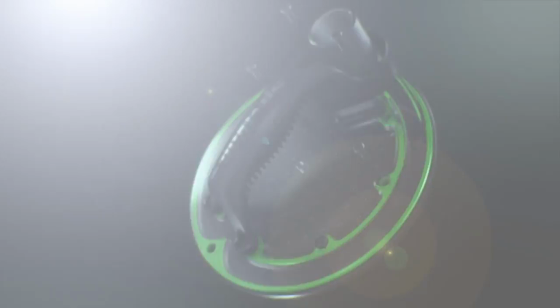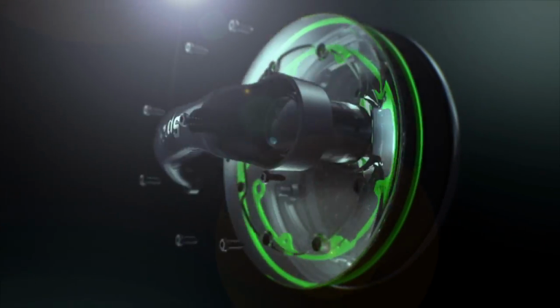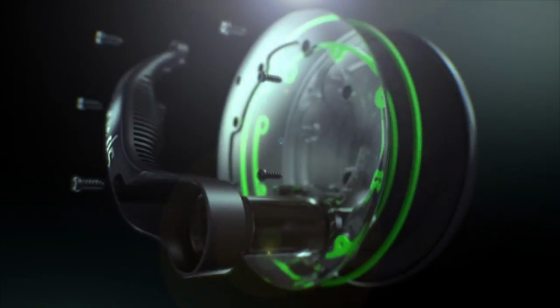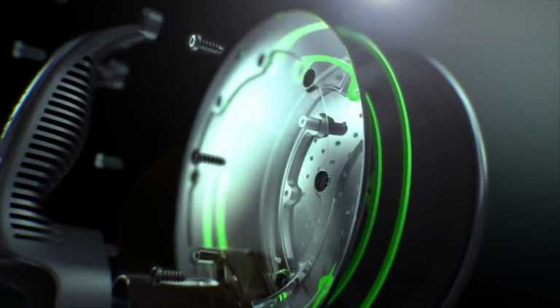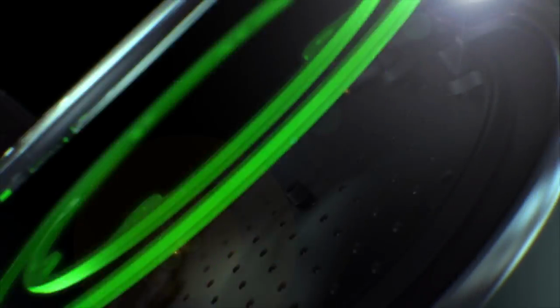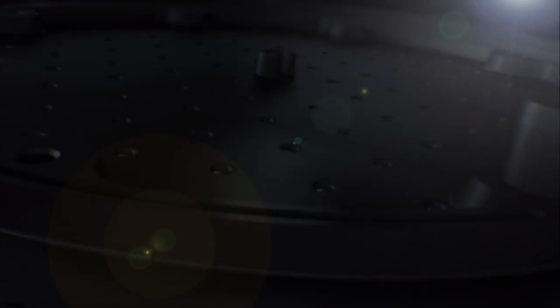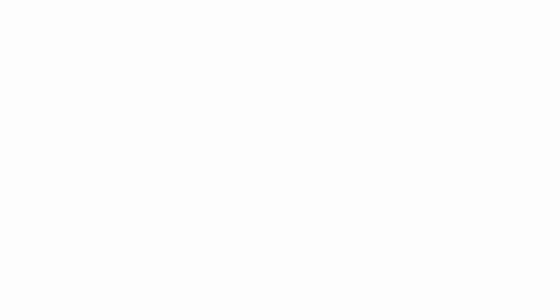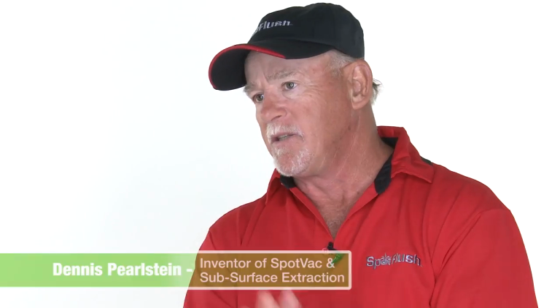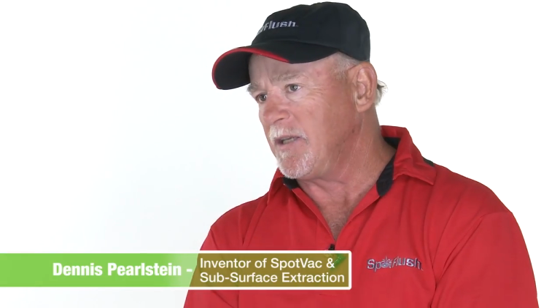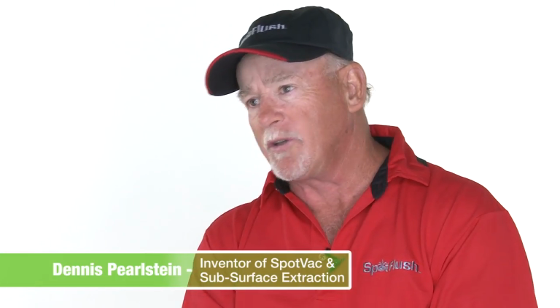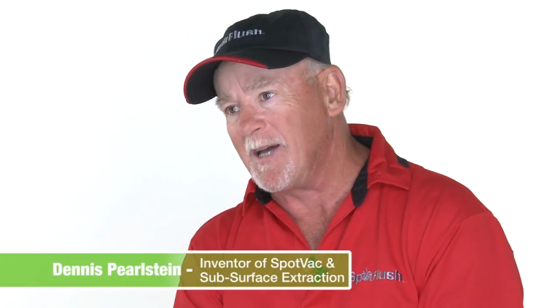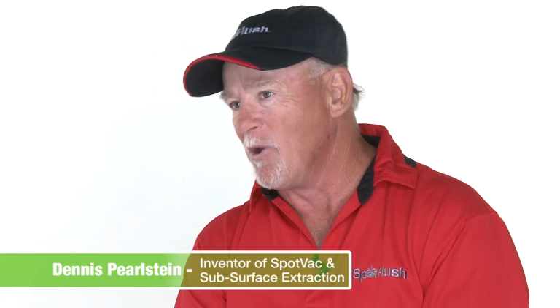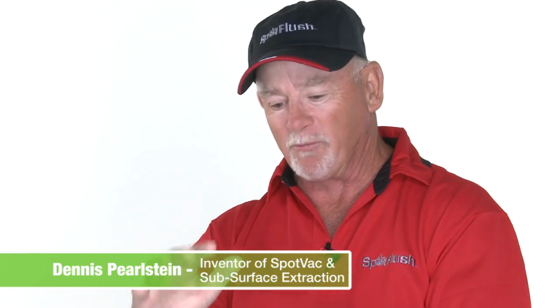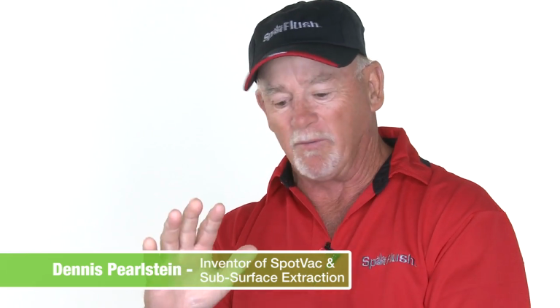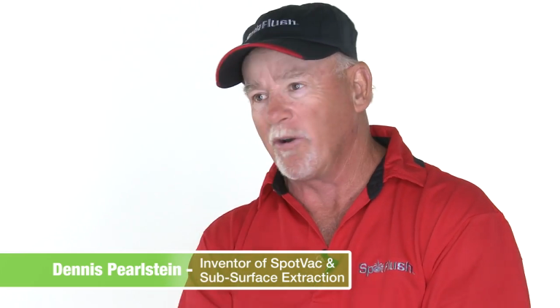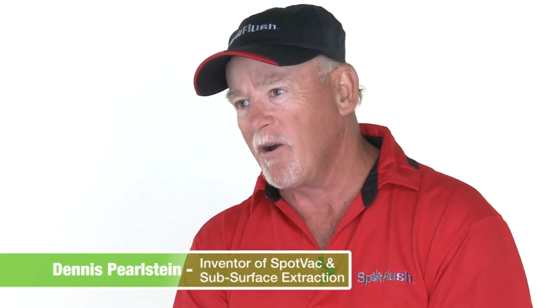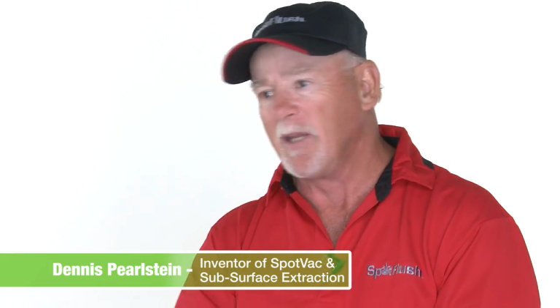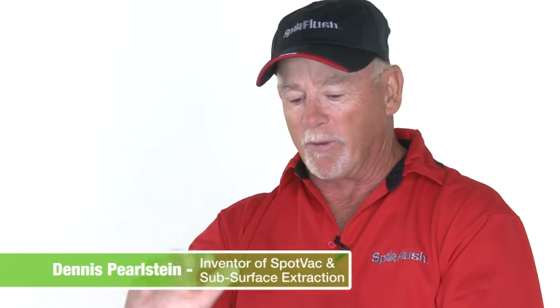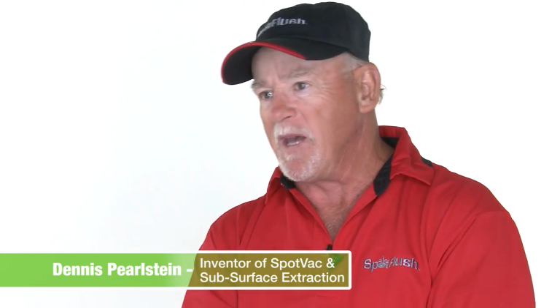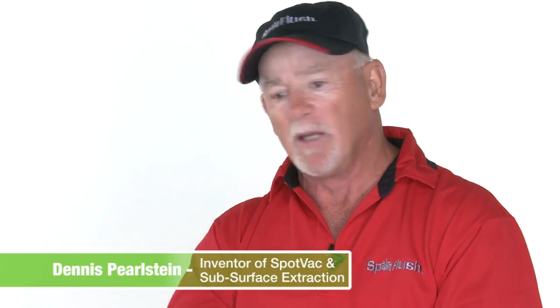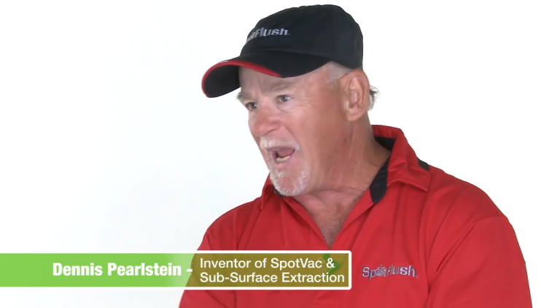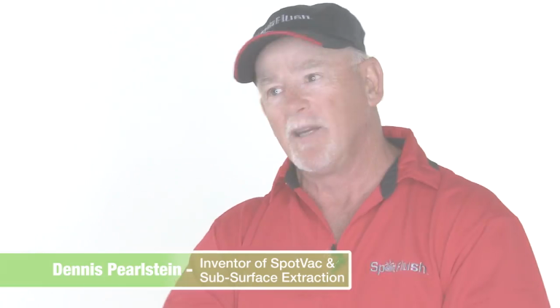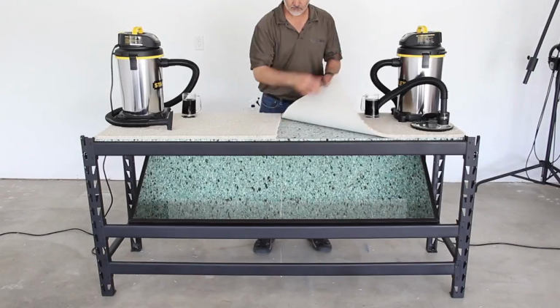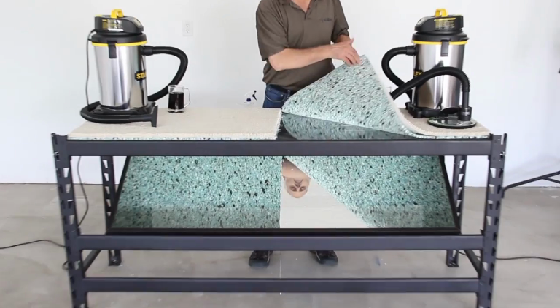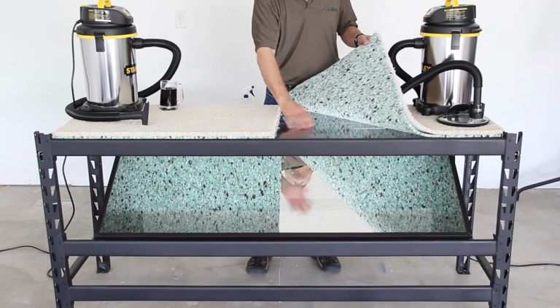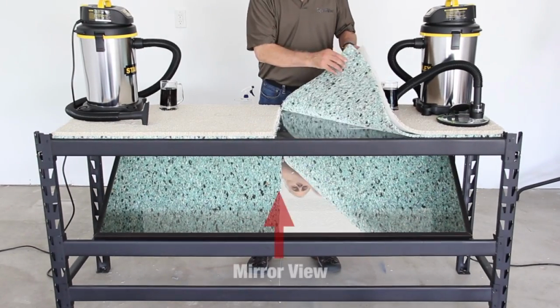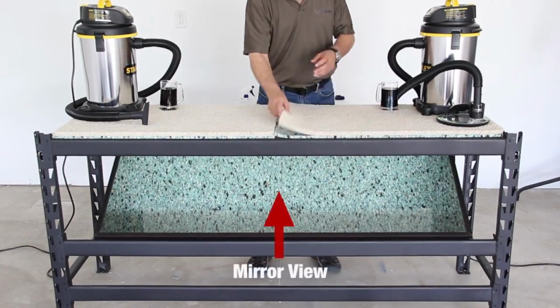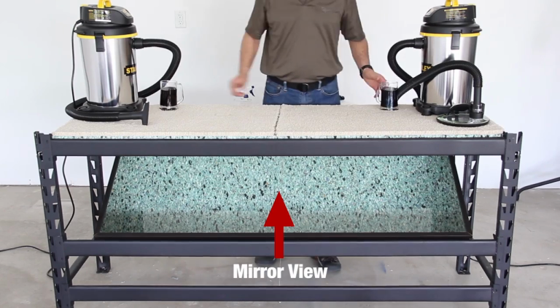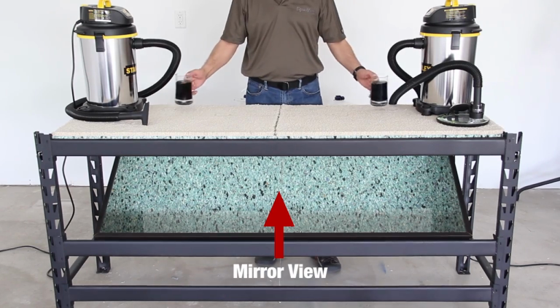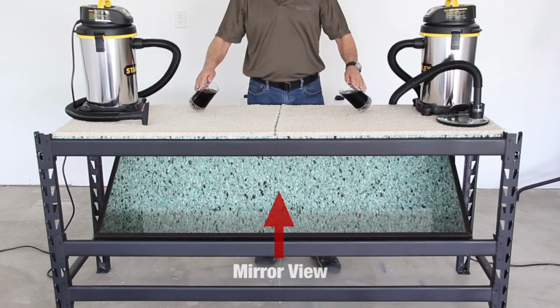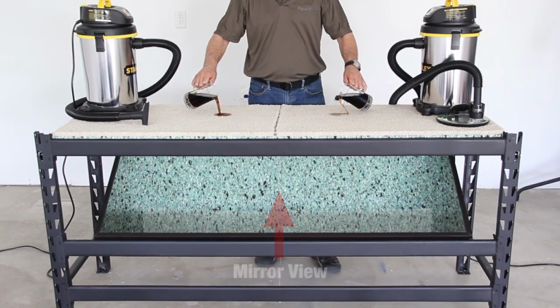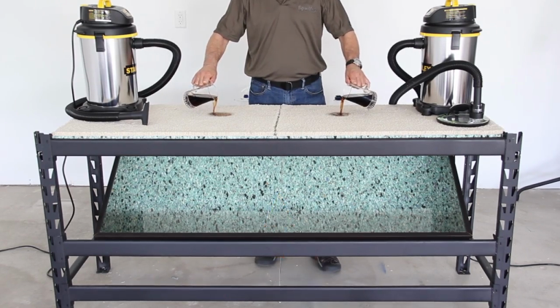Brilliant tool, yeah. We now can remove deep-seated soil spots, we can remove yarn from carpet, we can remove milk, paint, whatever gets into the carpet, we can get out now. We never could do that before.